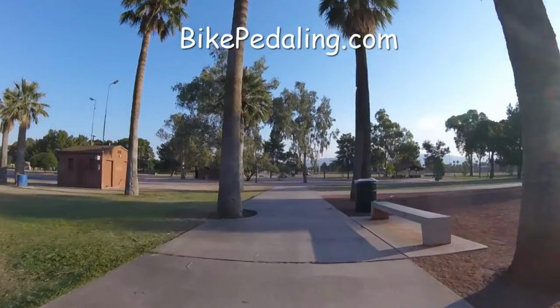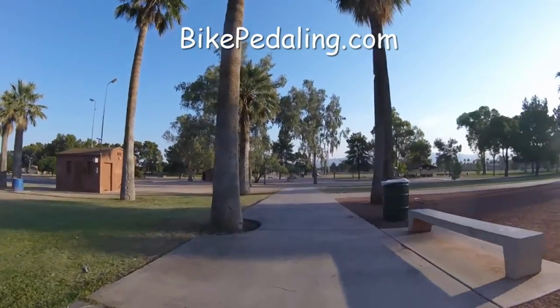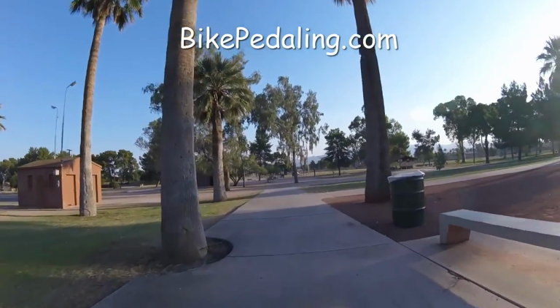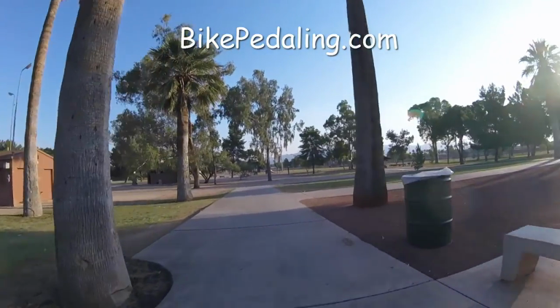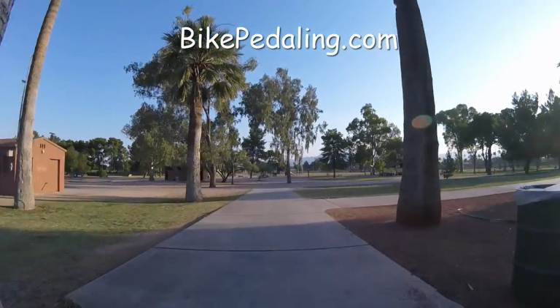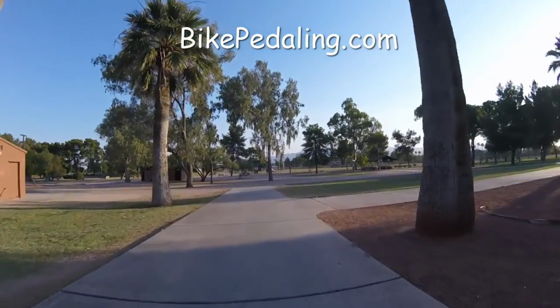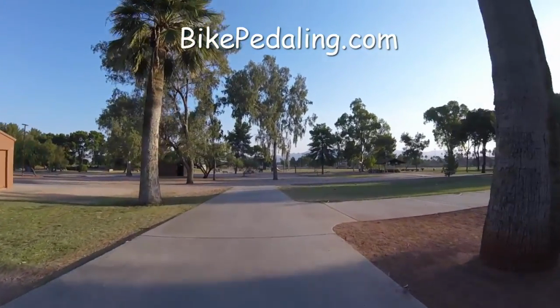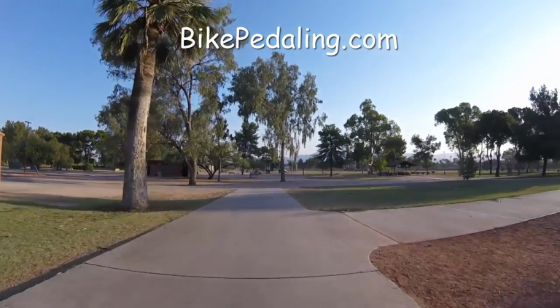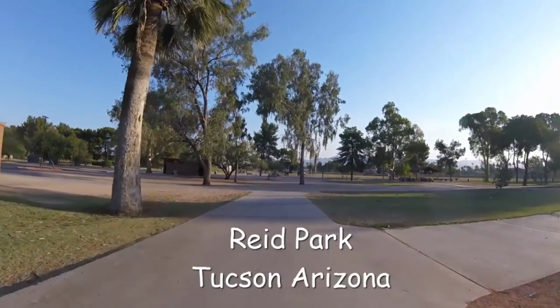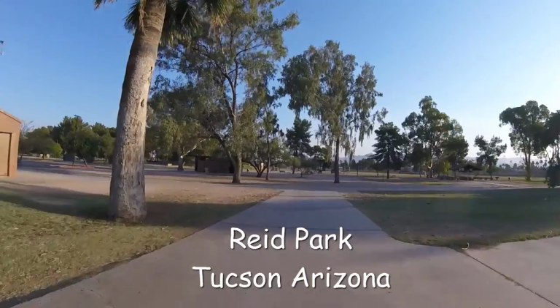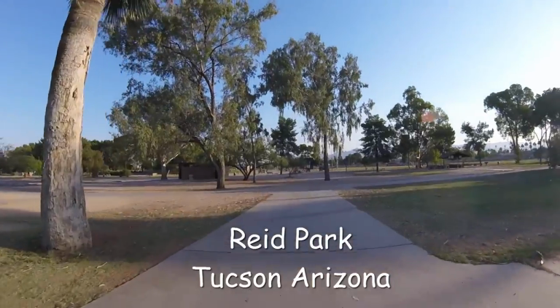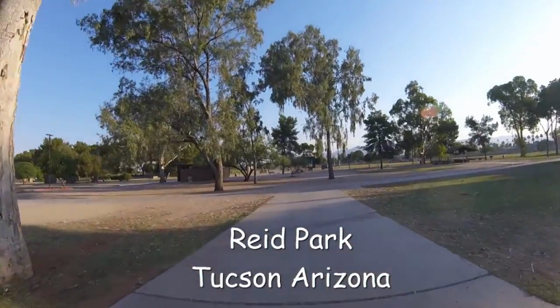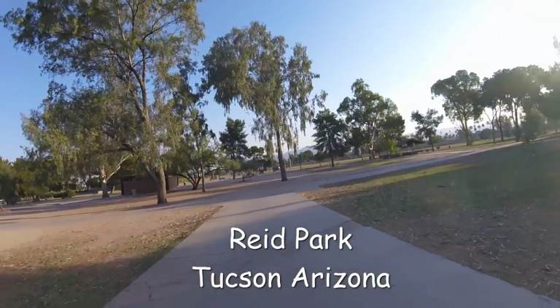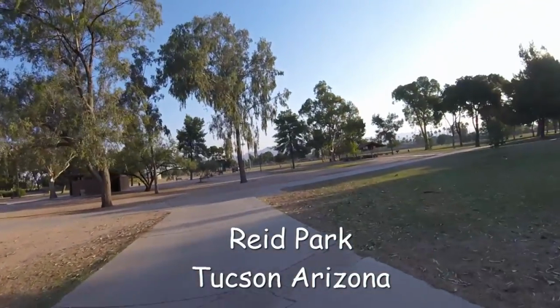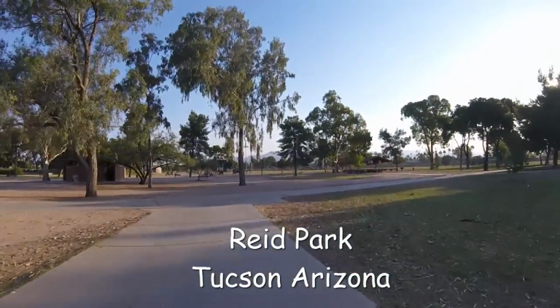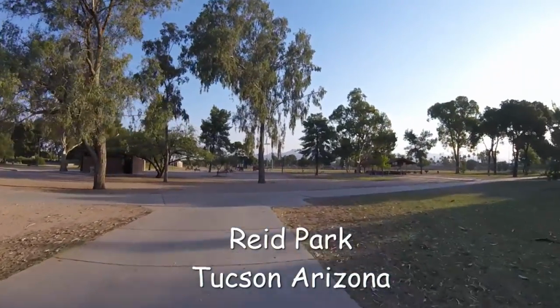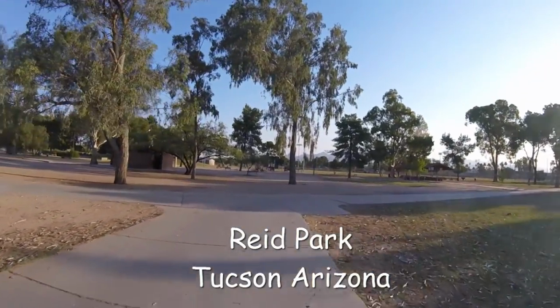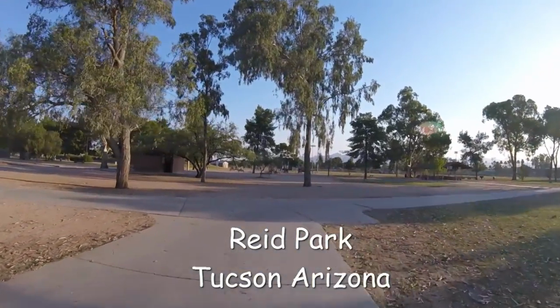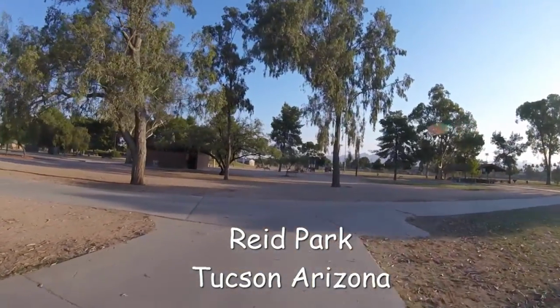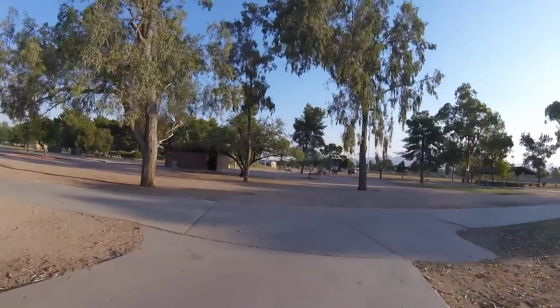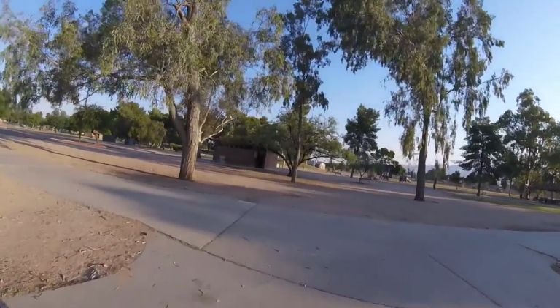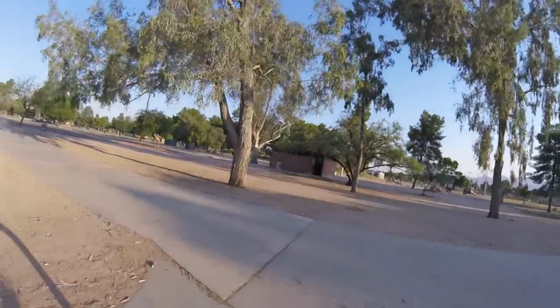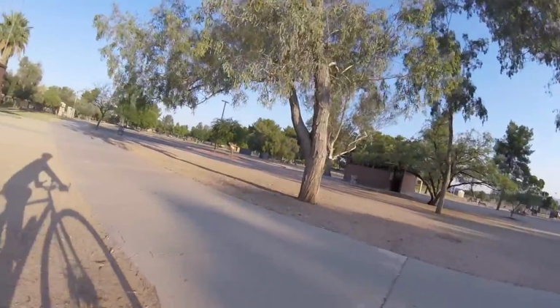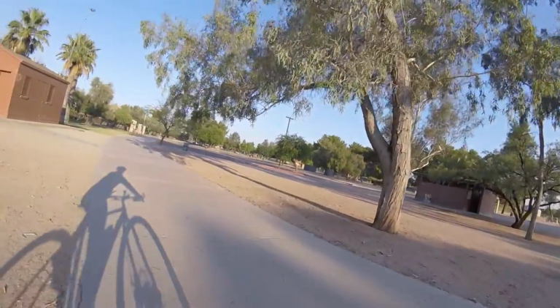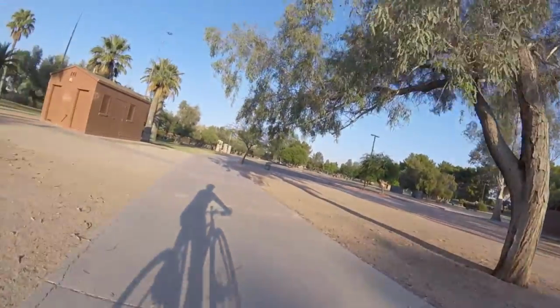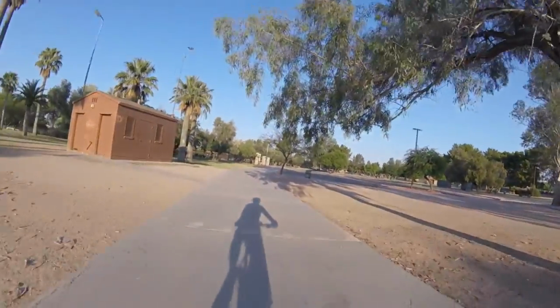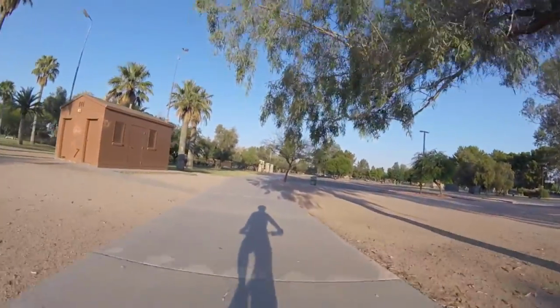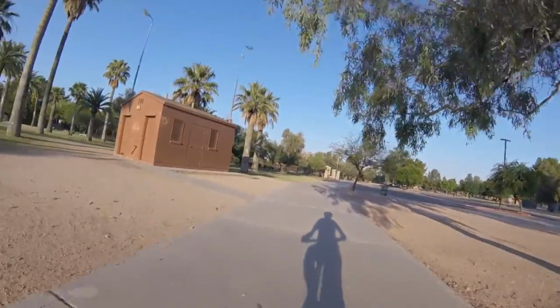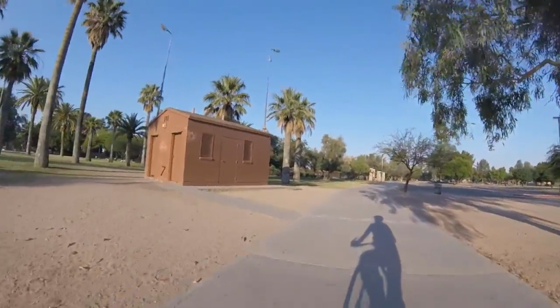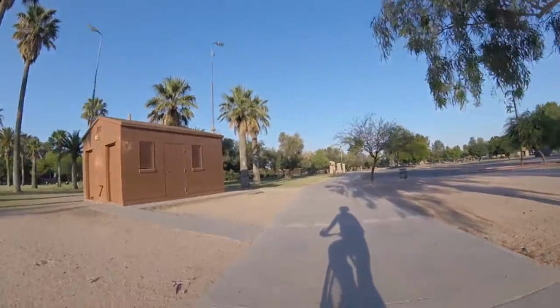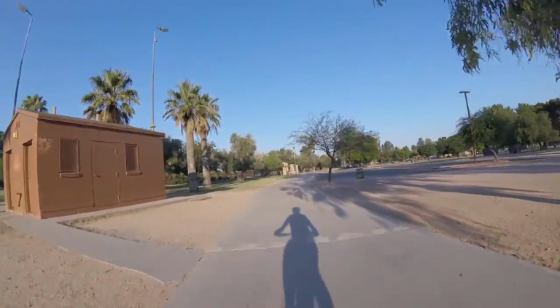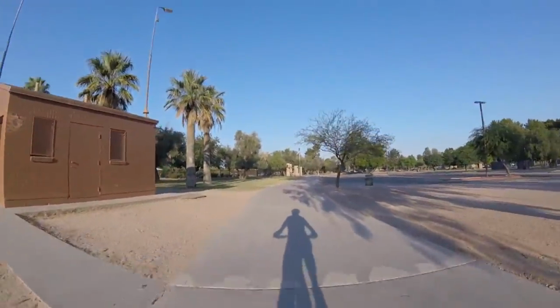bikepedaling.com — let's get started. This is another small video of Reed Park in Tucson, Arizona. Just going to kind of wander around. This video is right after I checked the pond out and showed you guys the pond in a previous video.